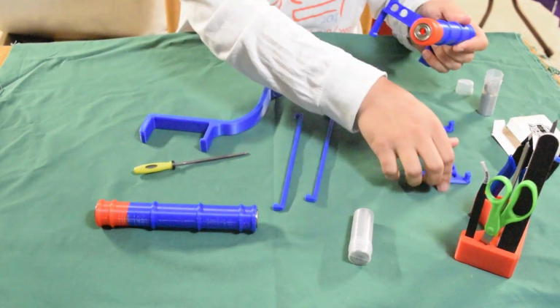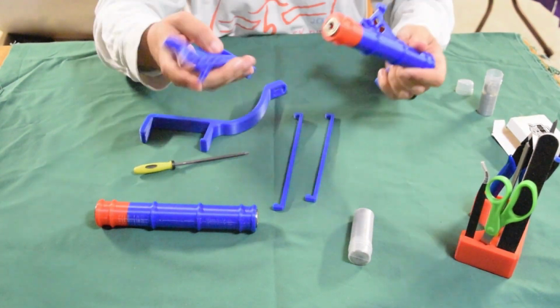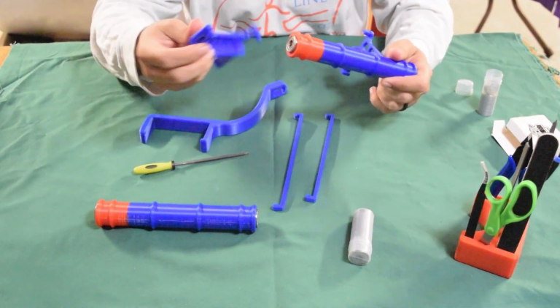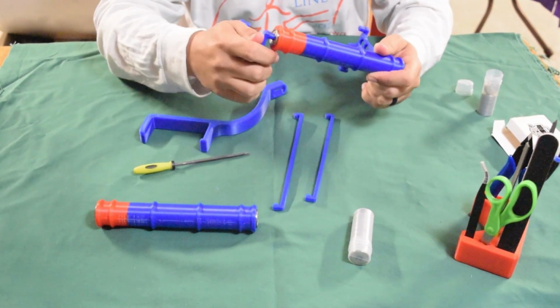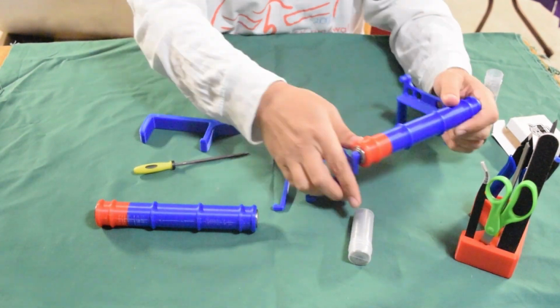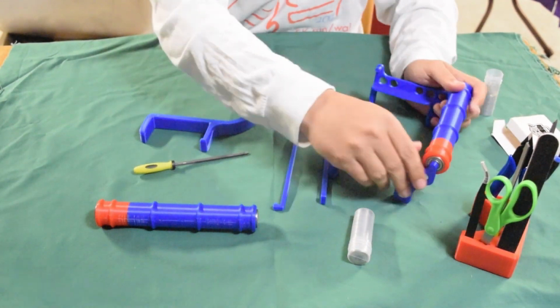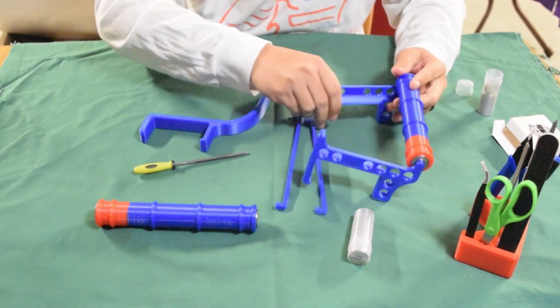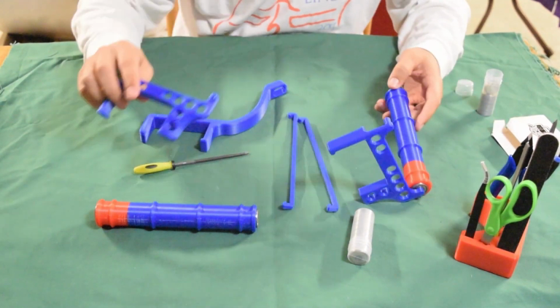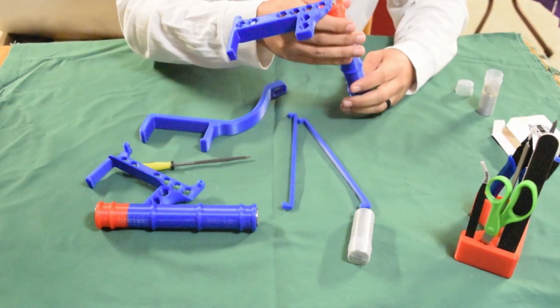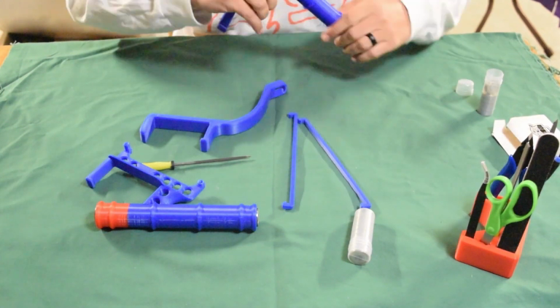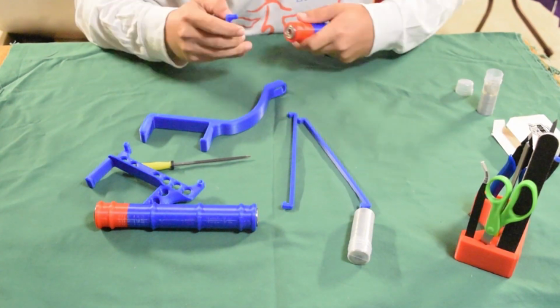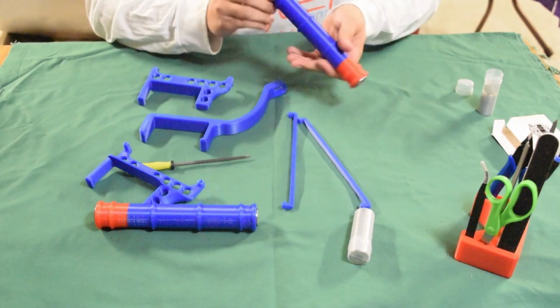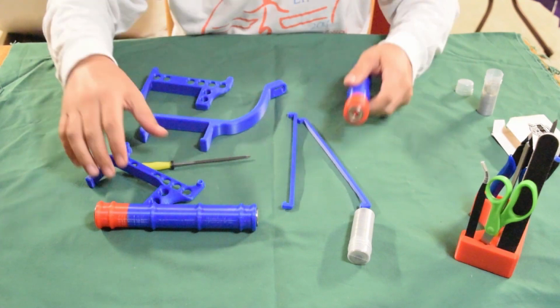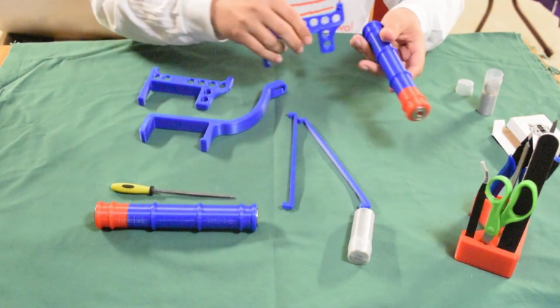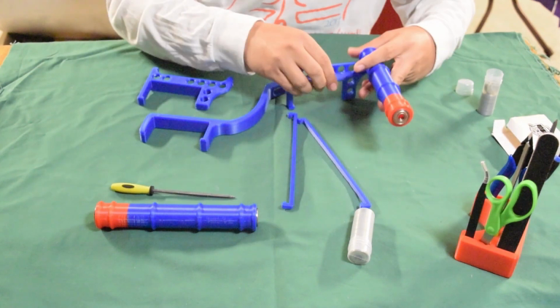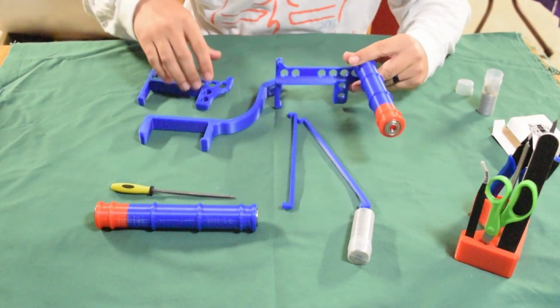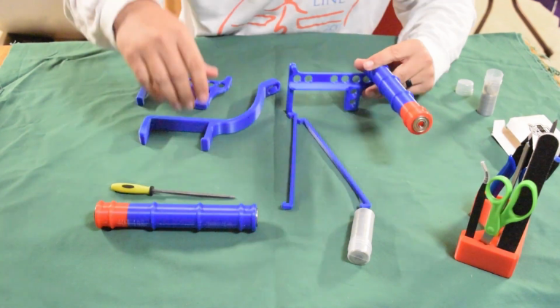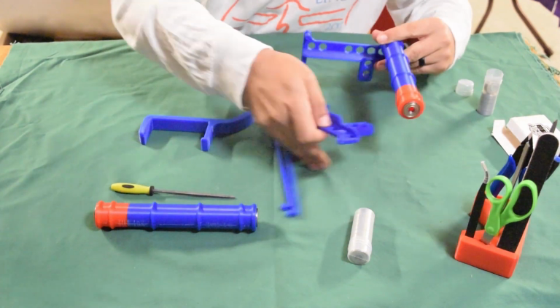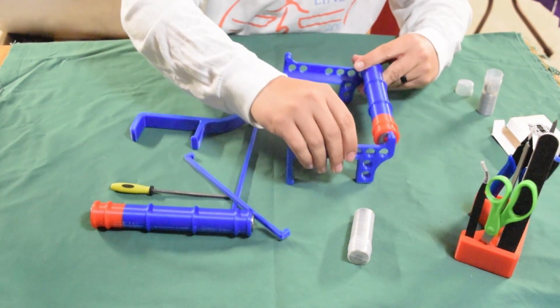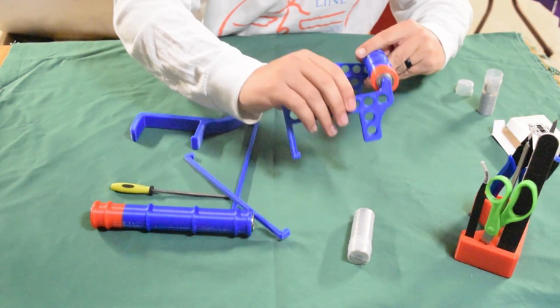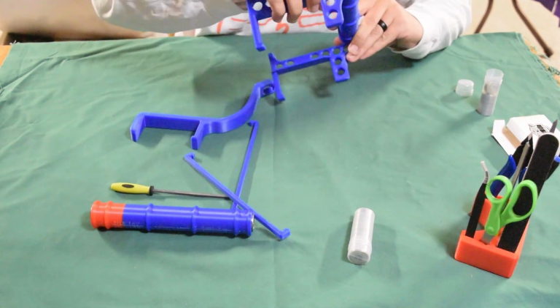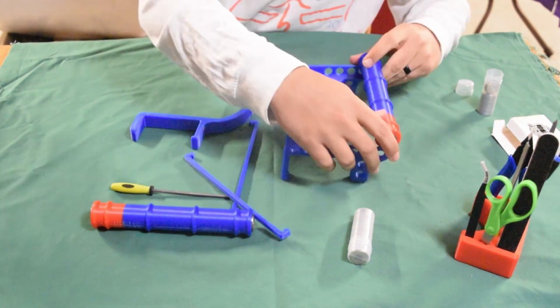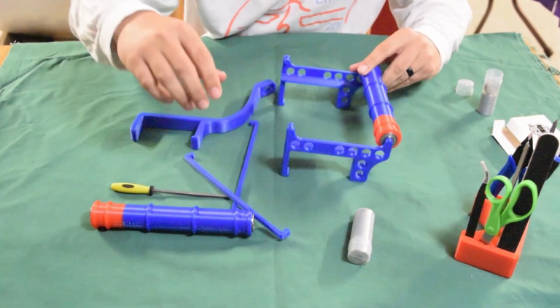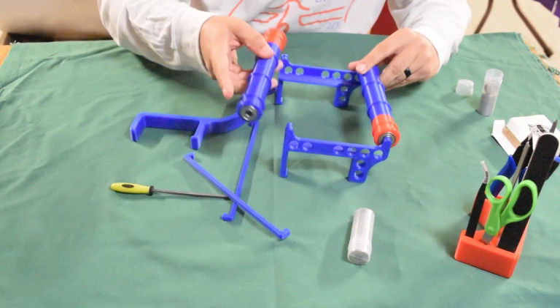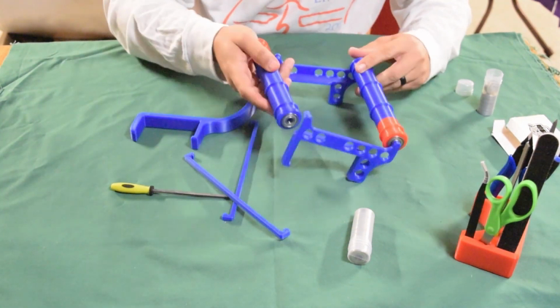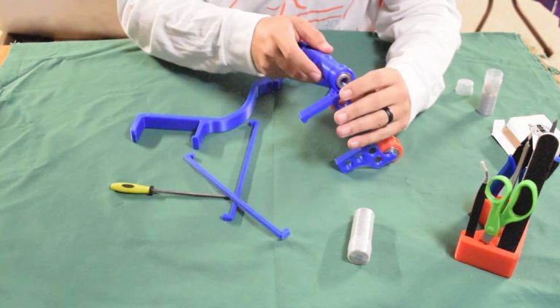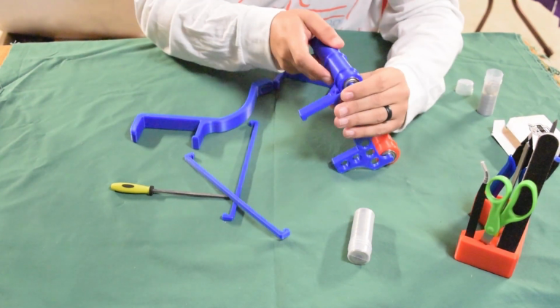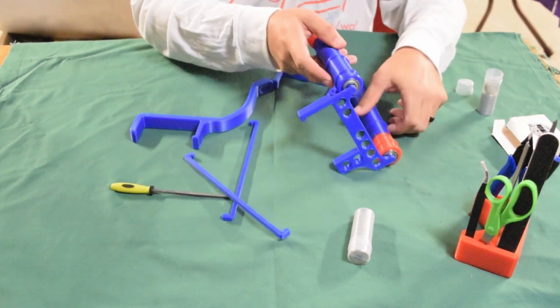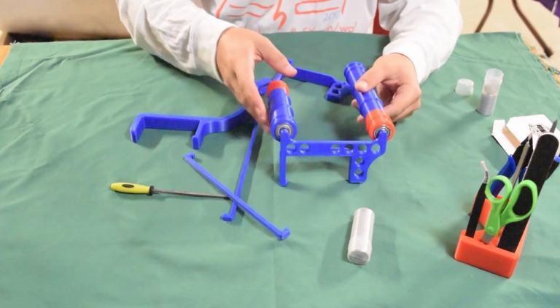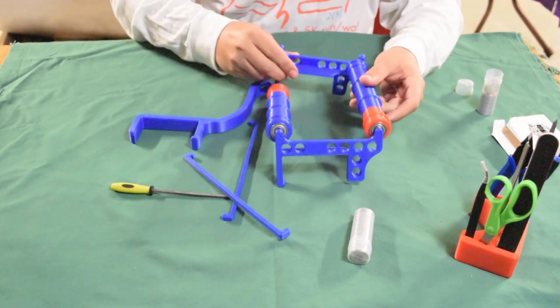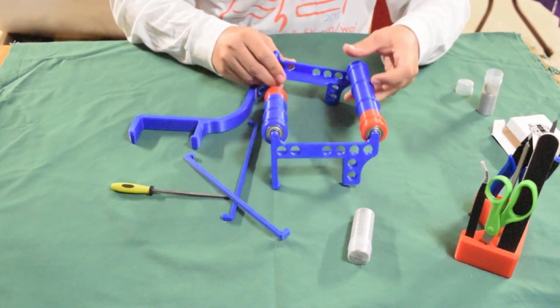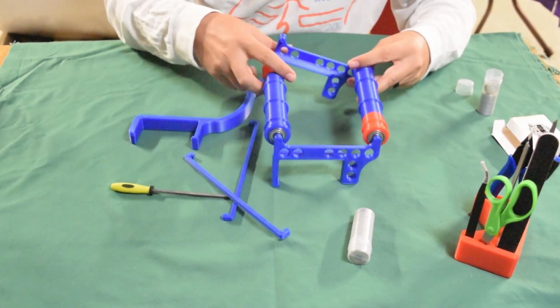At this point you can see how I snapped off those little nubs I was talking about earlier and just tried to continue on with it by holding it together.